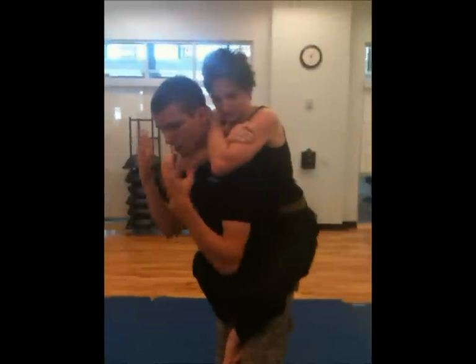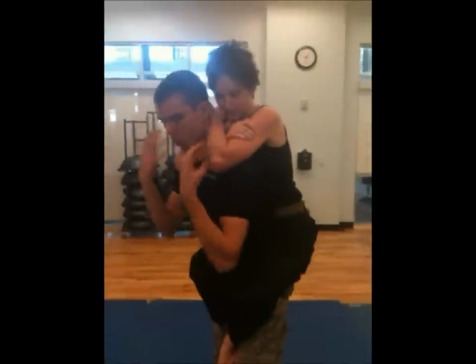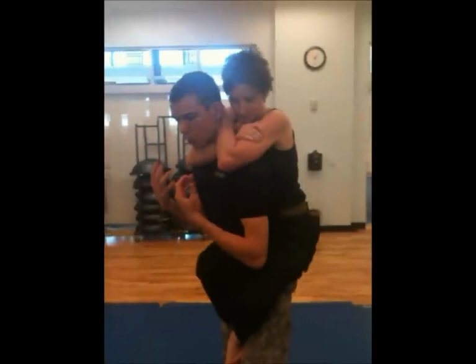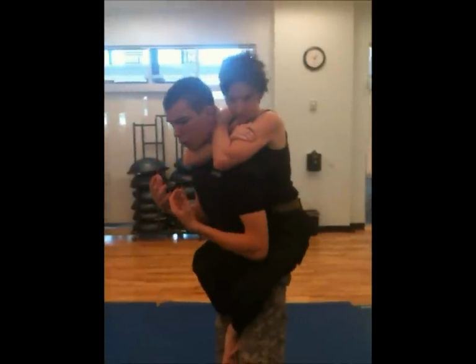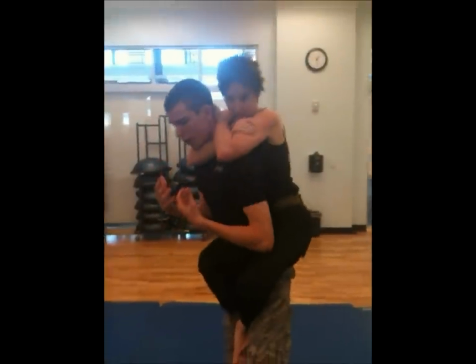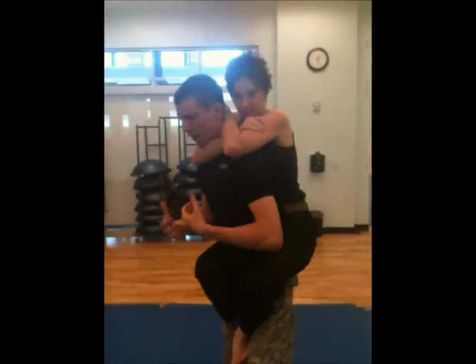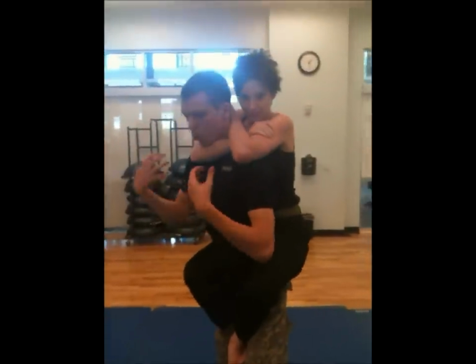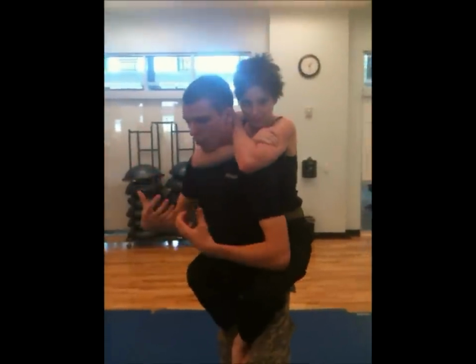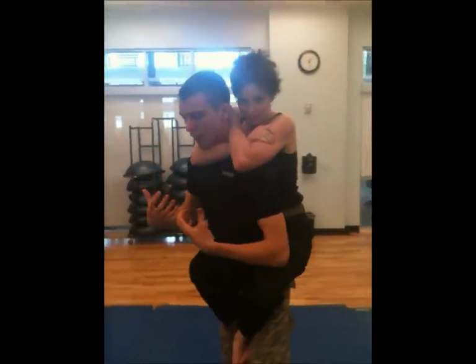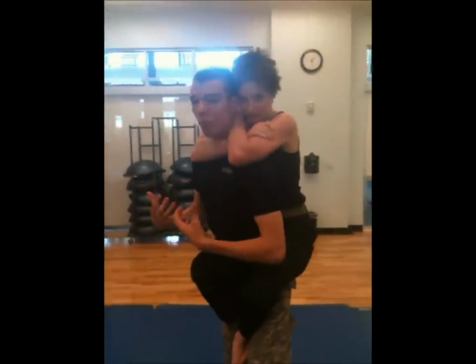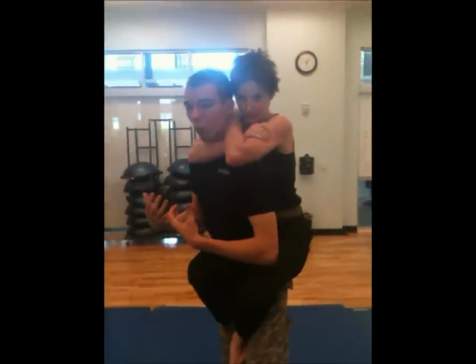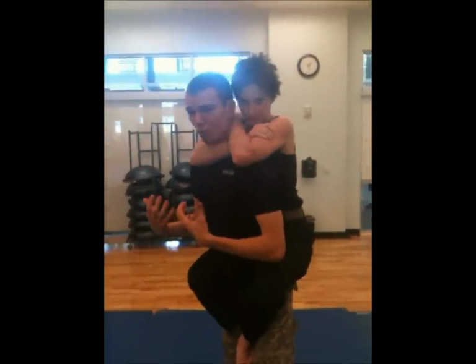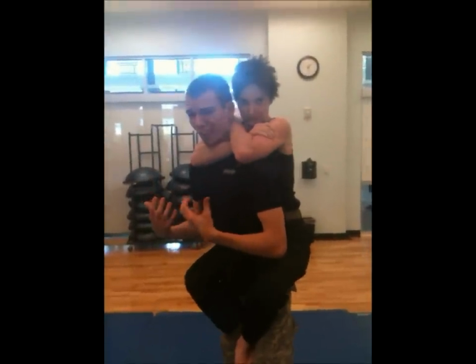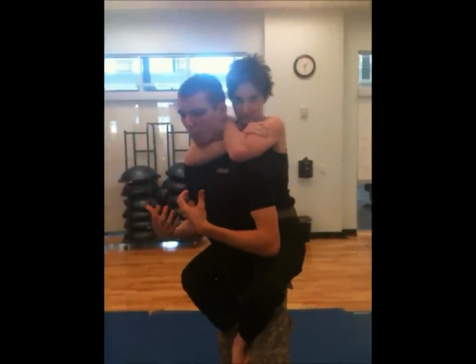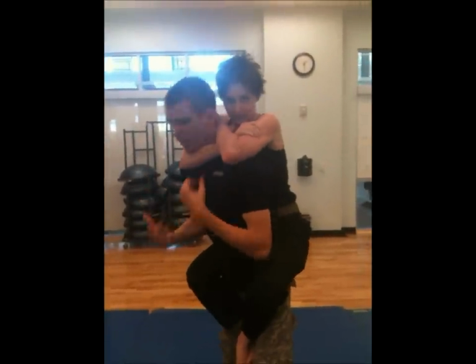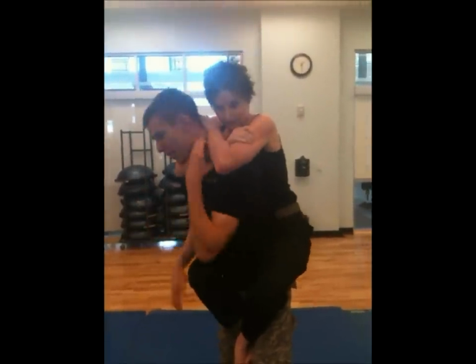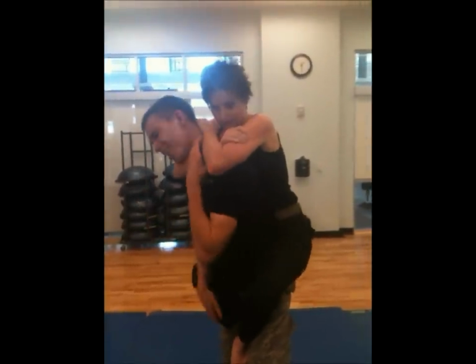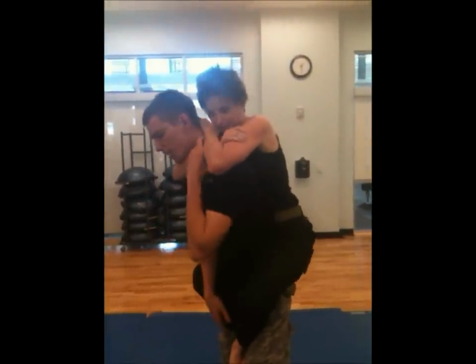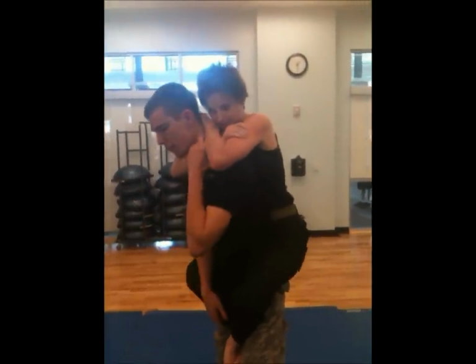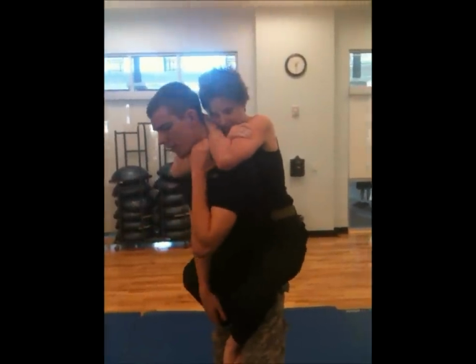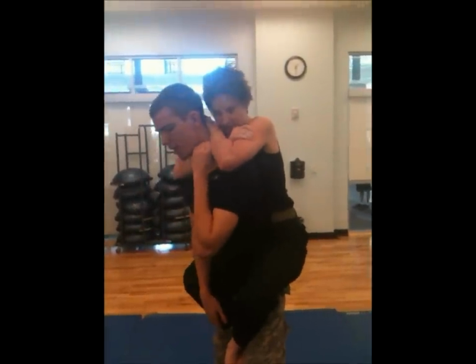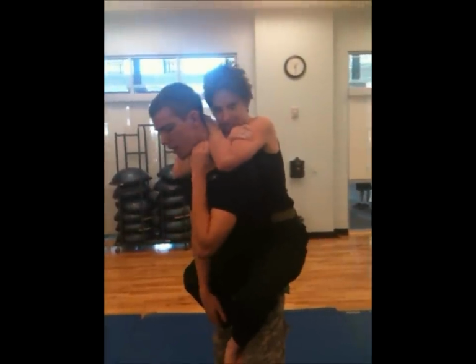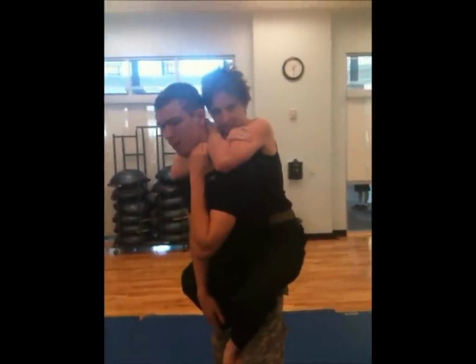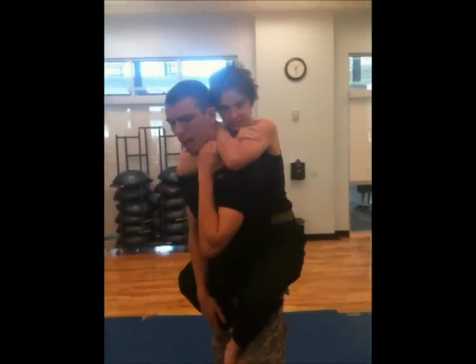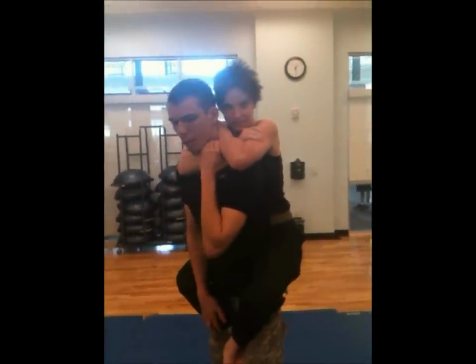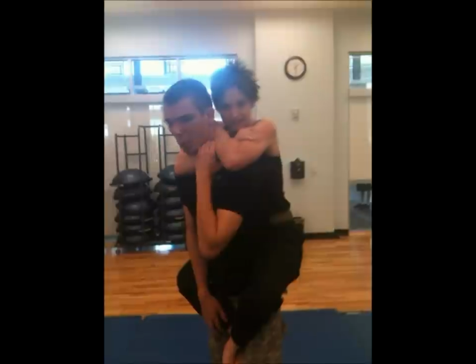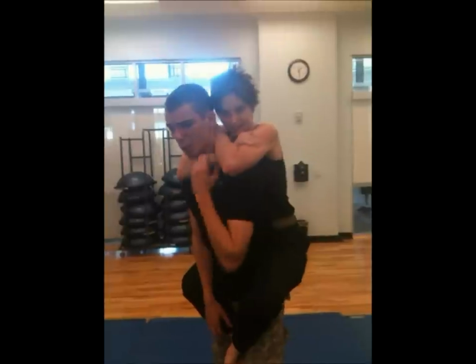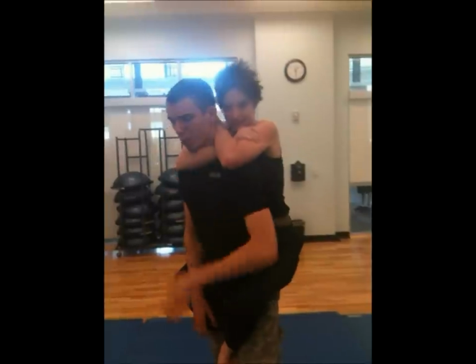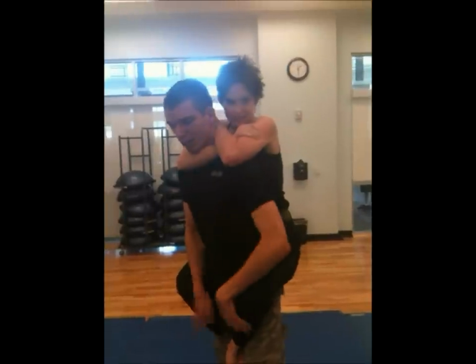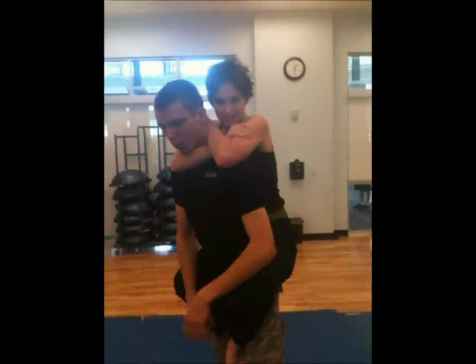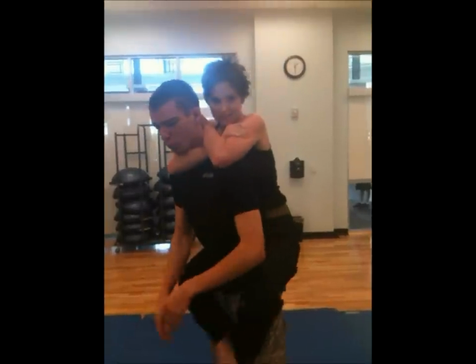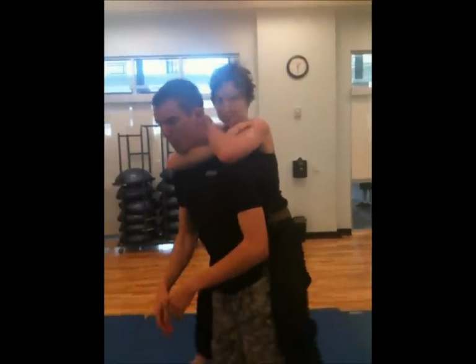This is the rear naked choke — her doing it to me while I'm standing up makes it a flying rear naked choke. So at full speed, it's going to look a little bit like this.